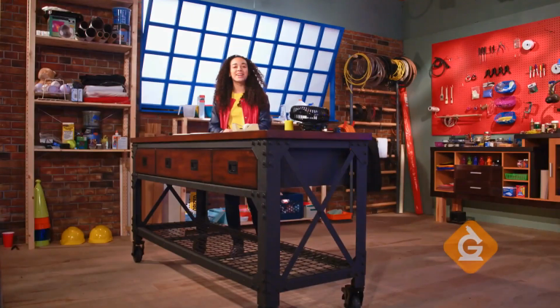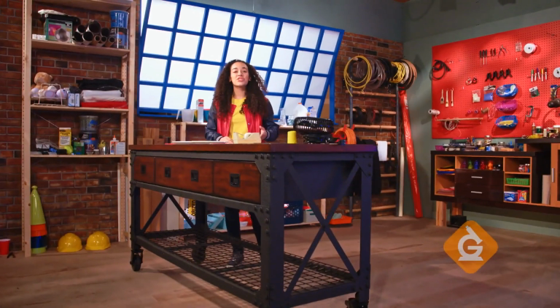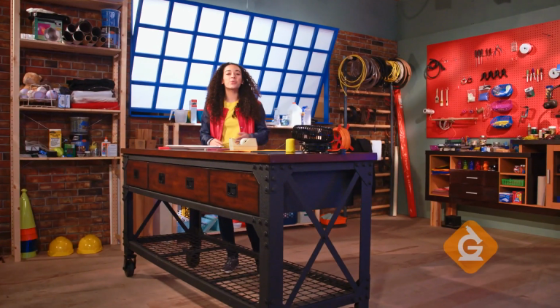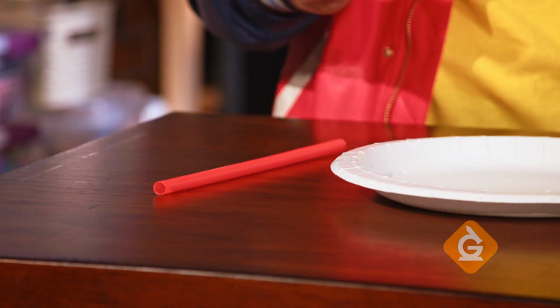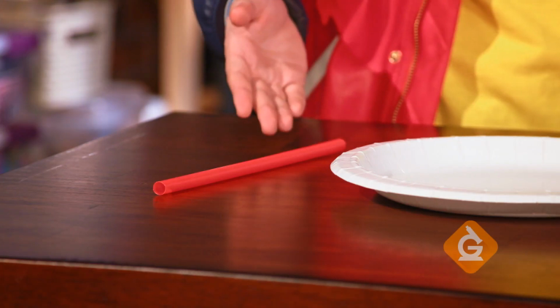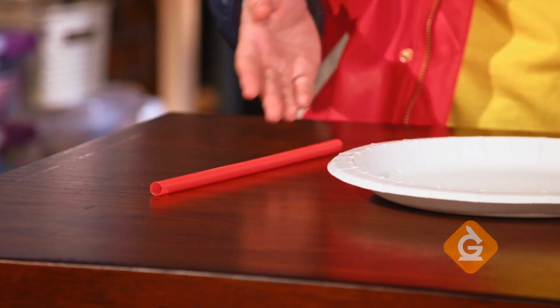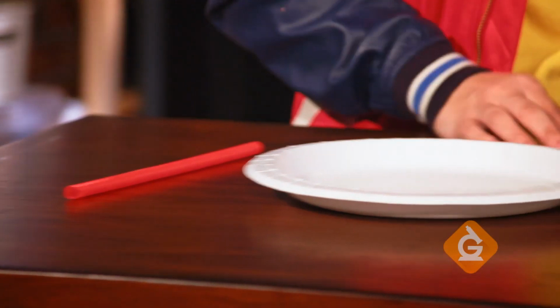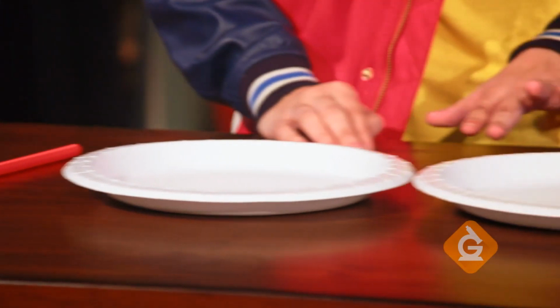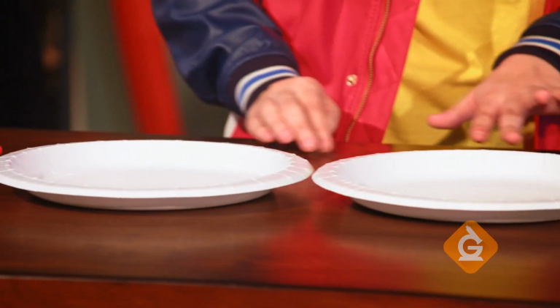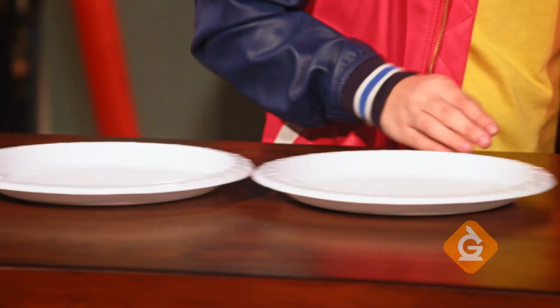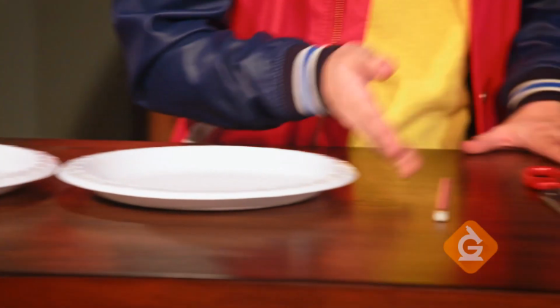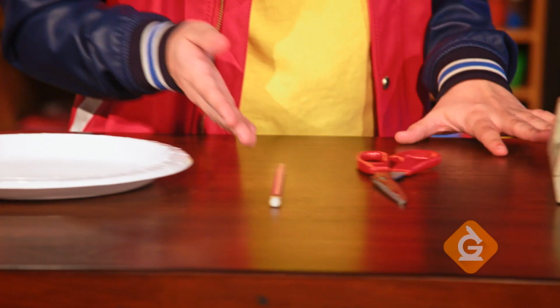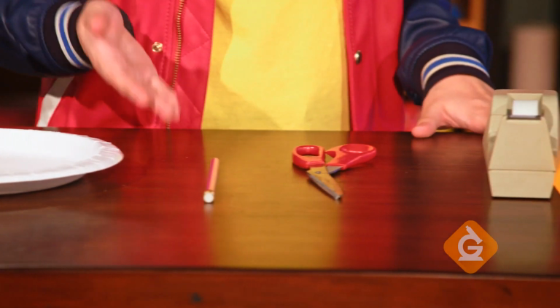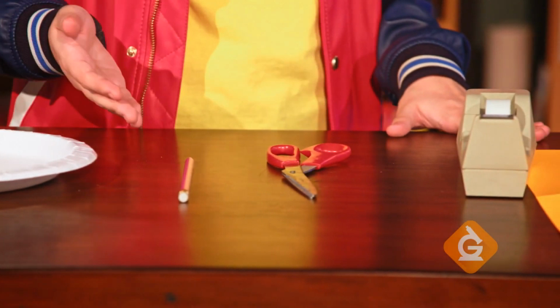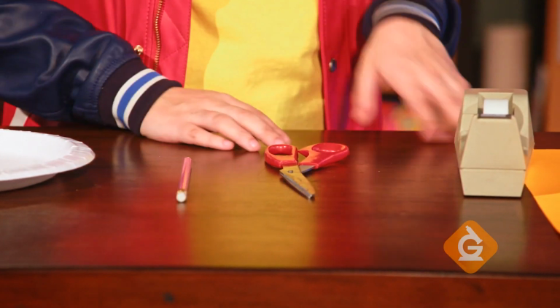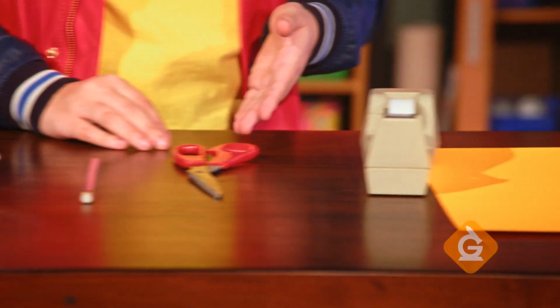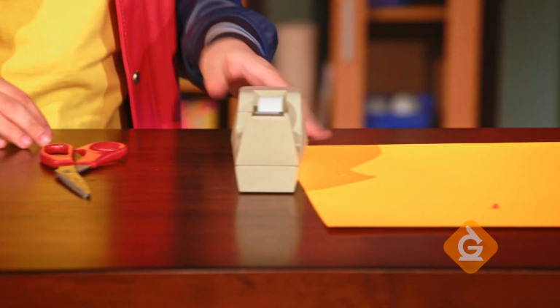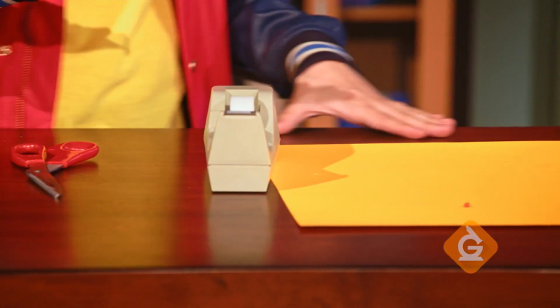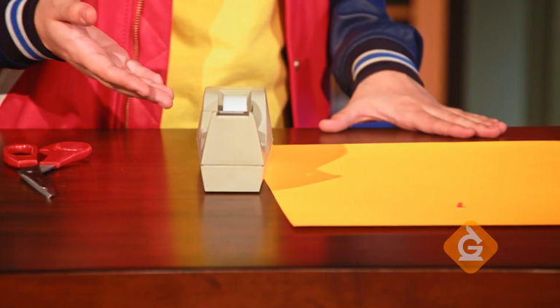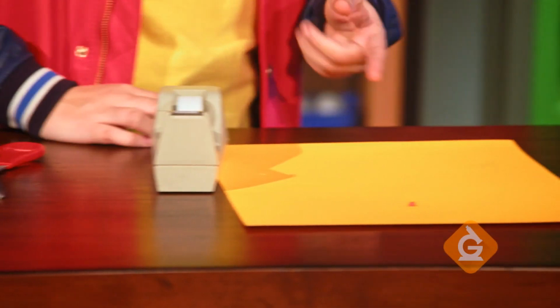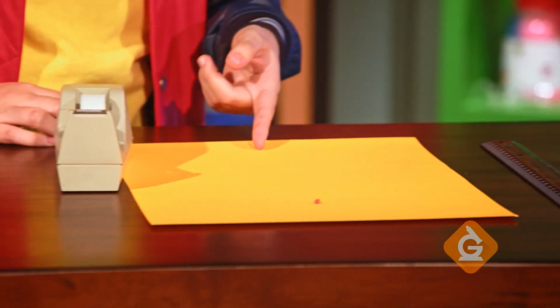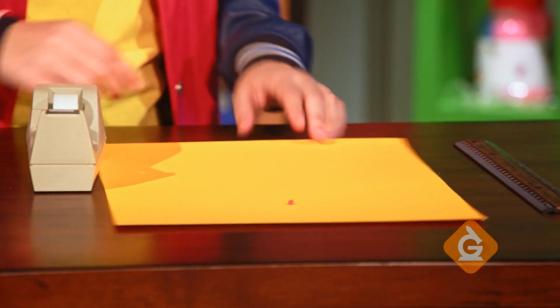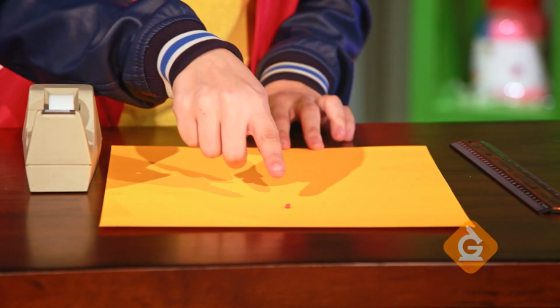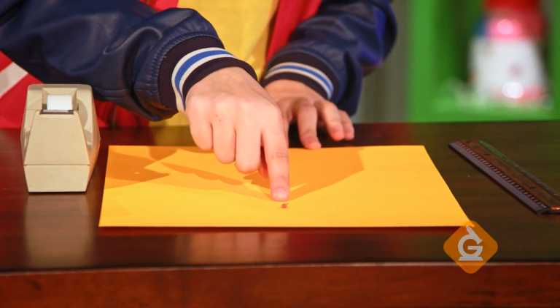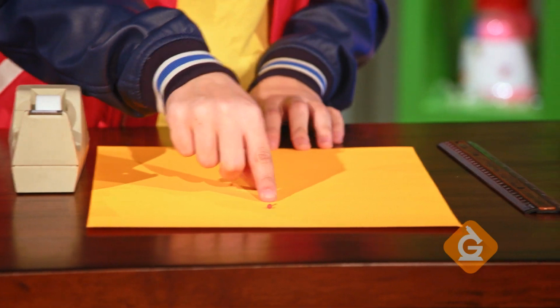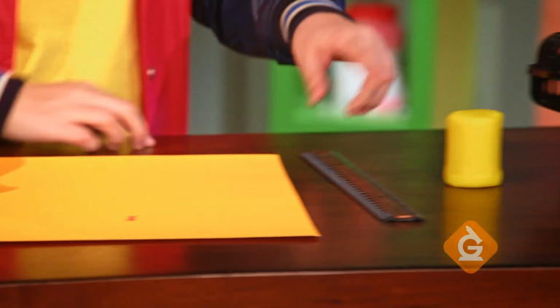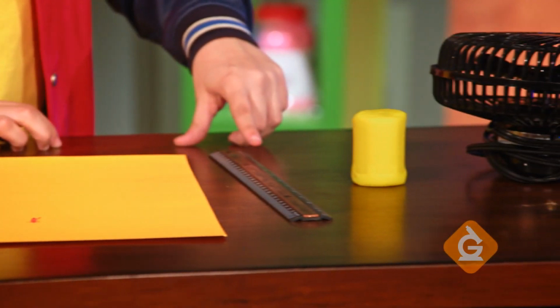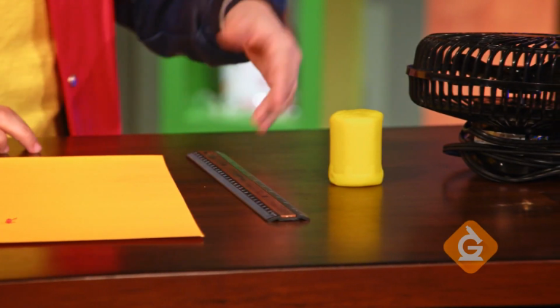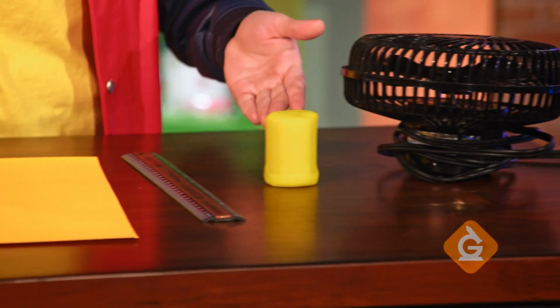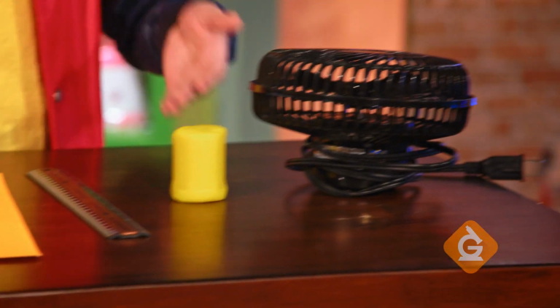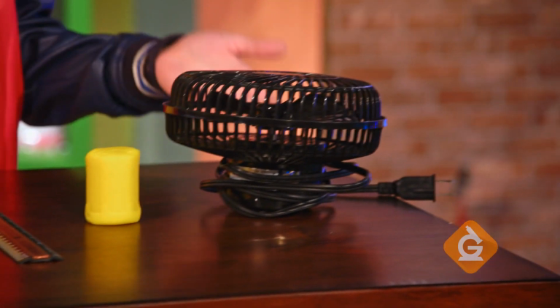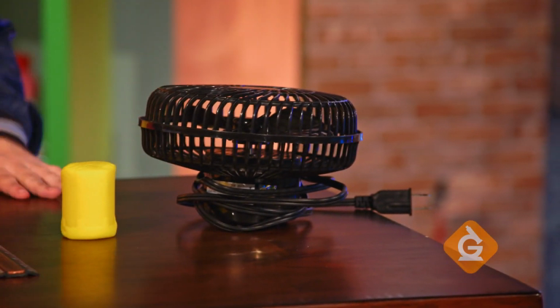To start, we'll need one plastic straw, two paper plates, a pencil with a new eraser, scissors, tape, a poster board, a straight pin, a ruler, modeling clay, and a table fan.